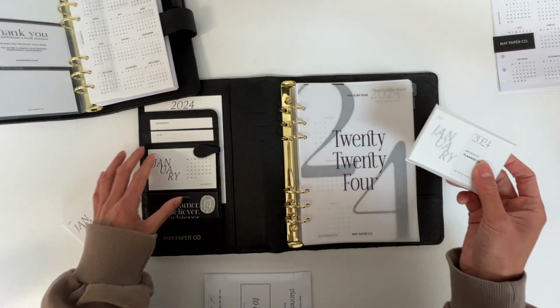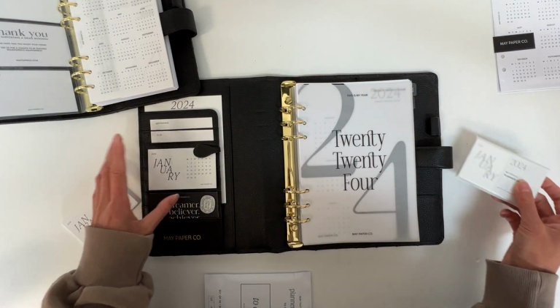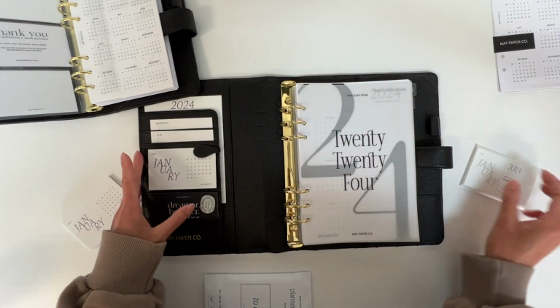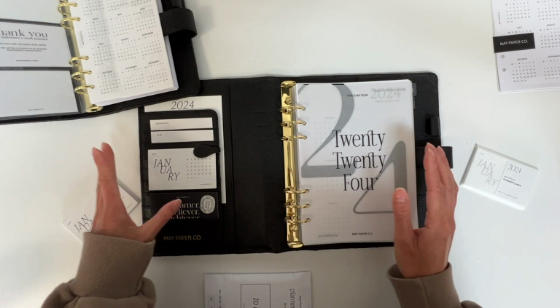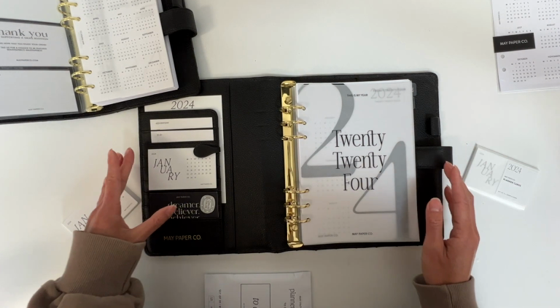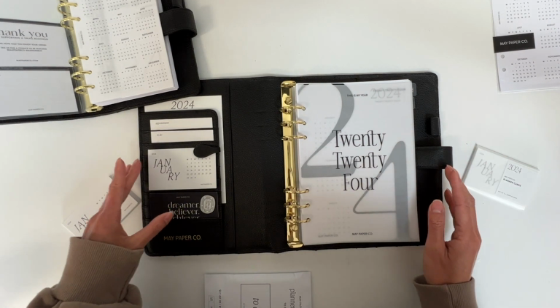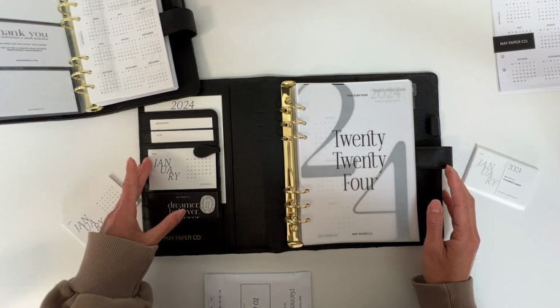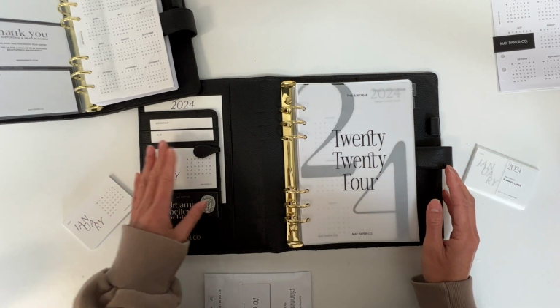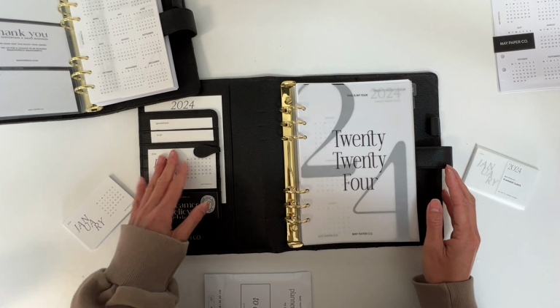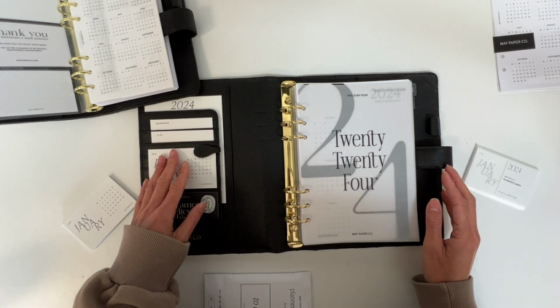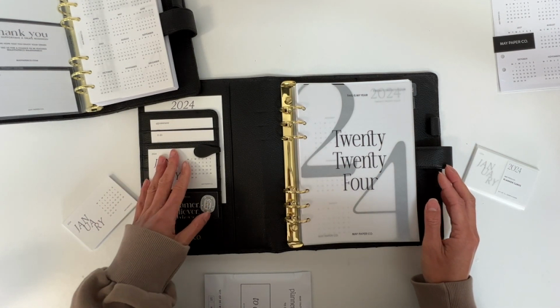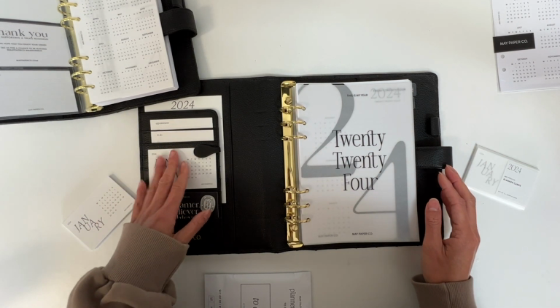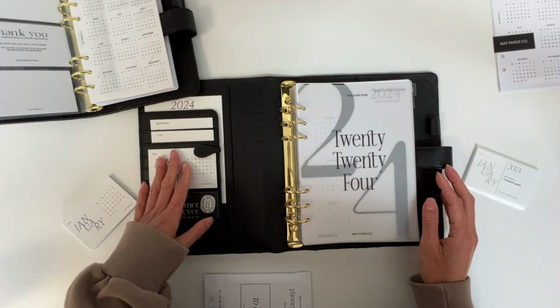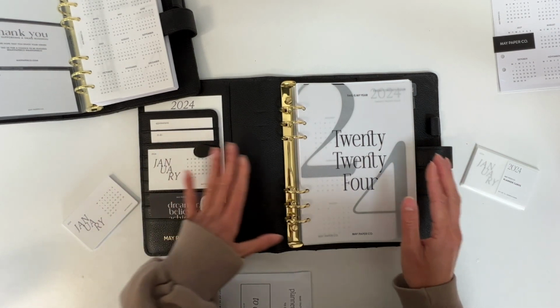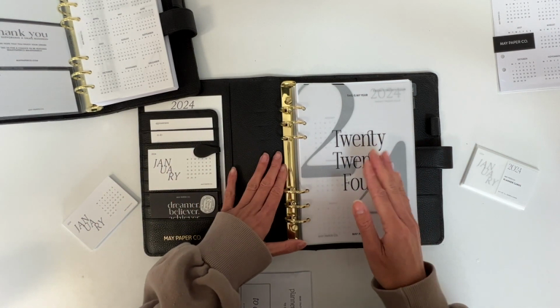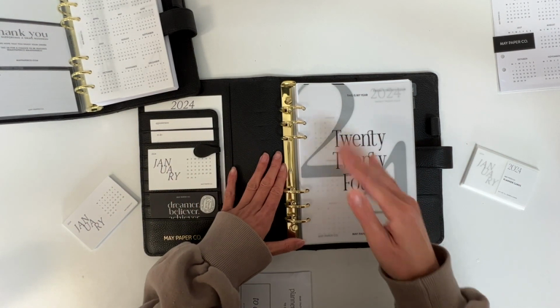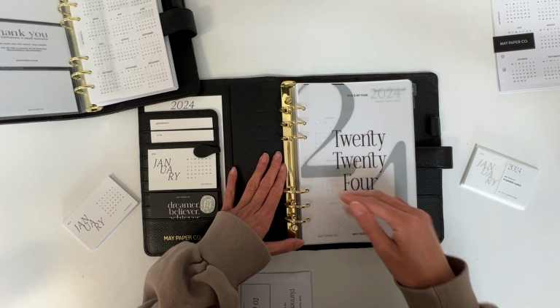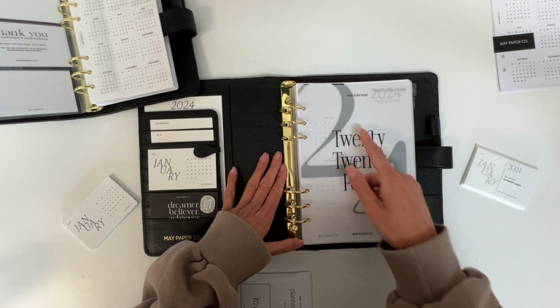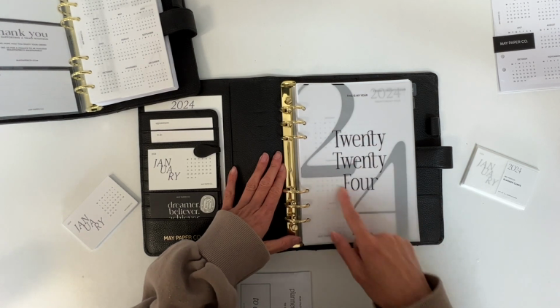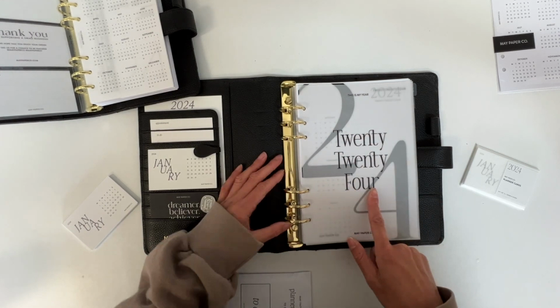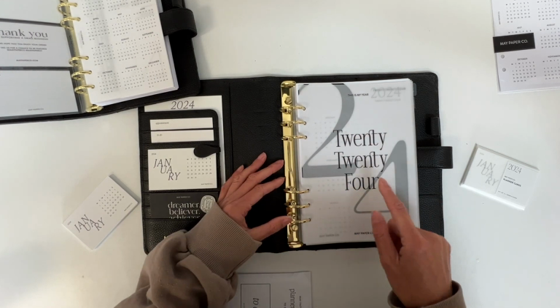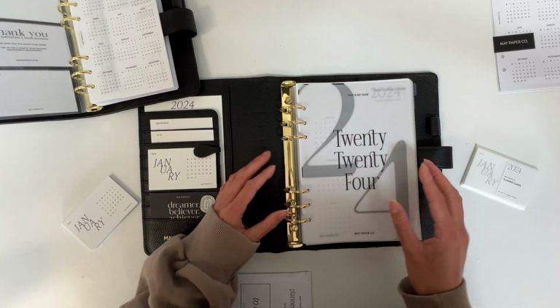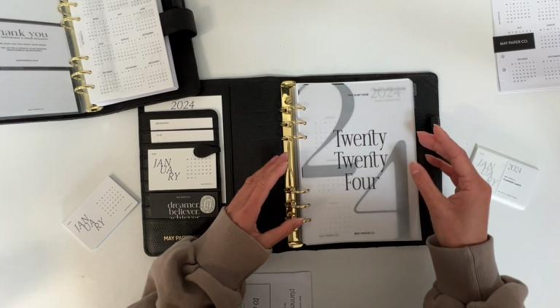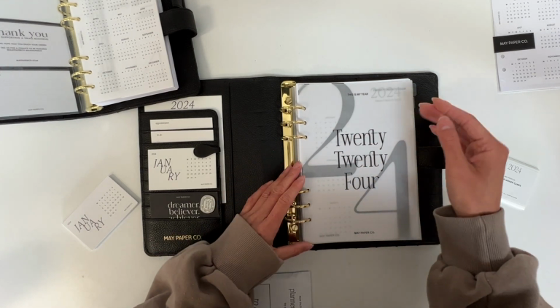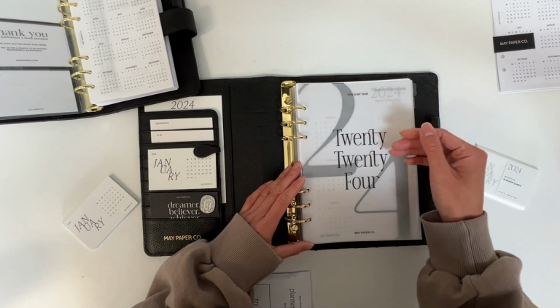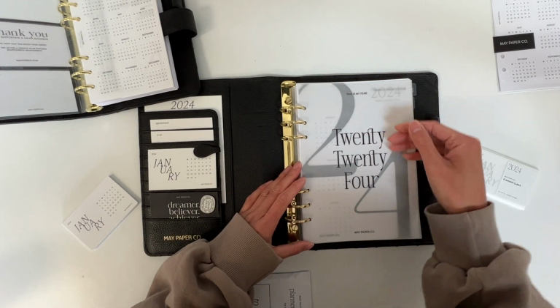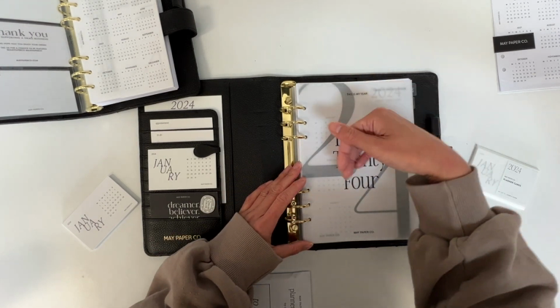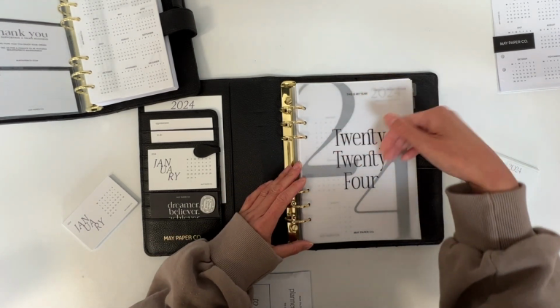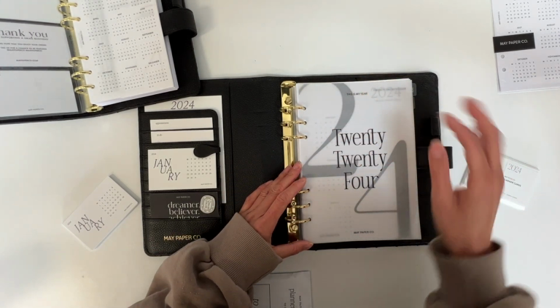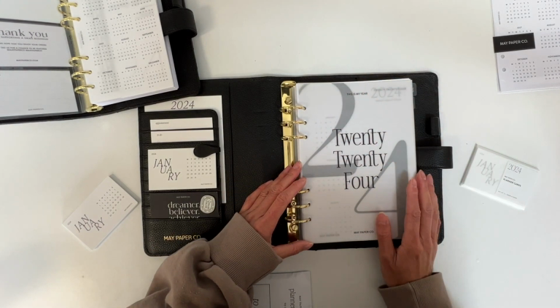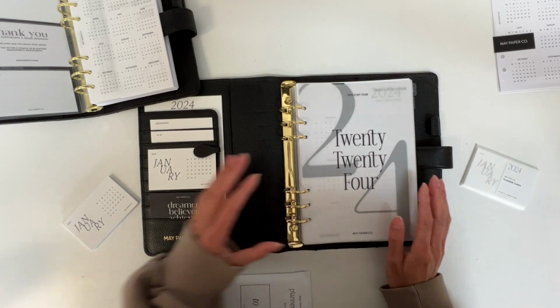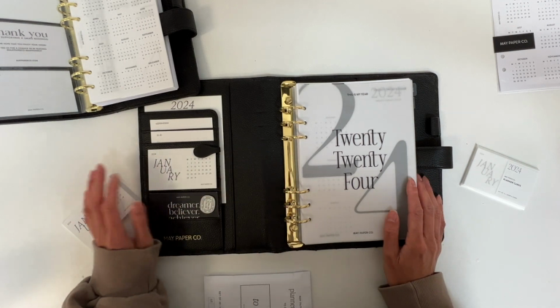You can use the cards clipped into your front pocket, or if you have the business card planner insert you can also style it that way.